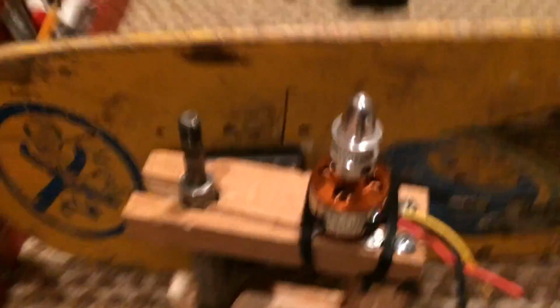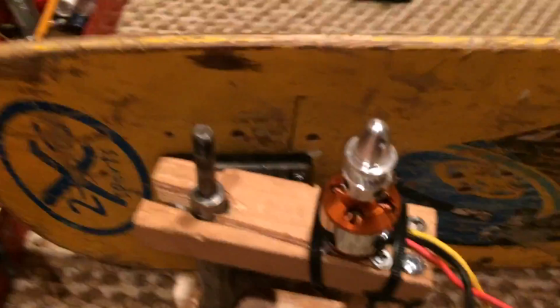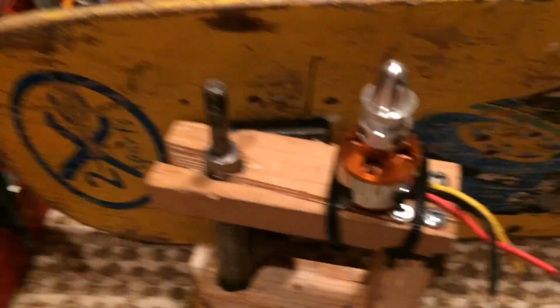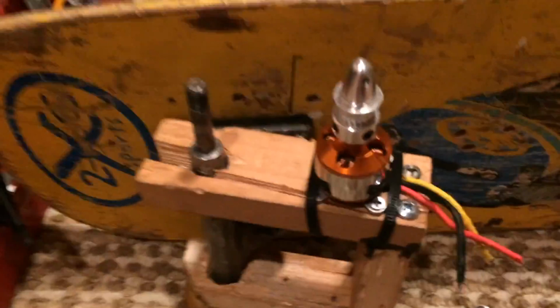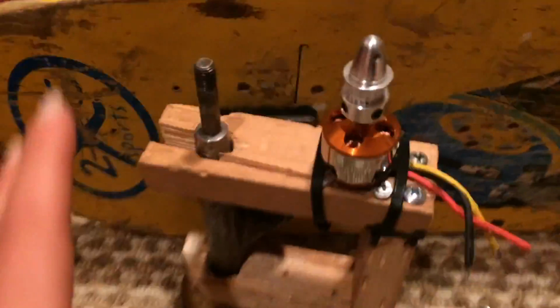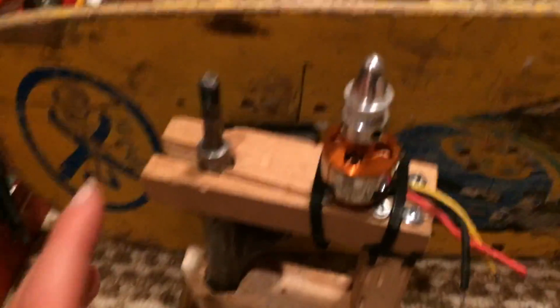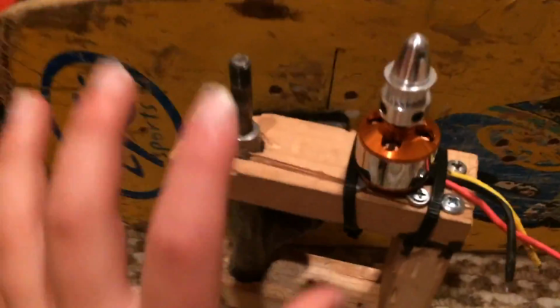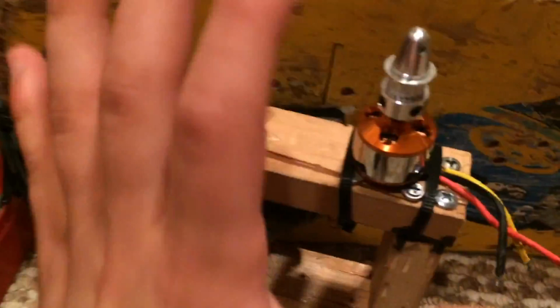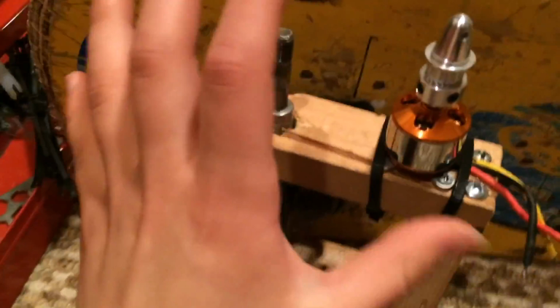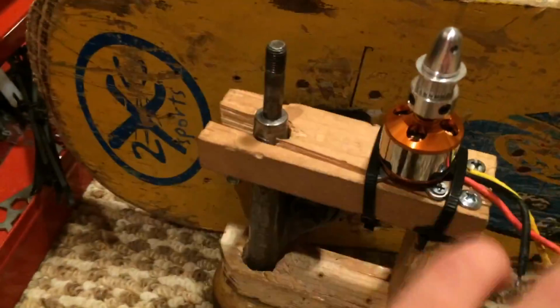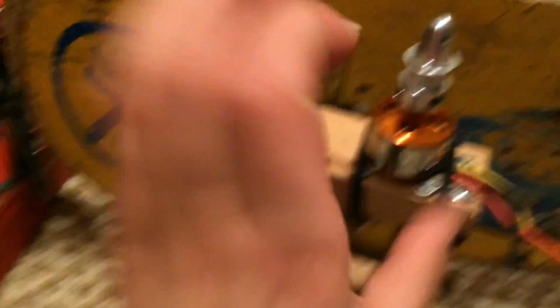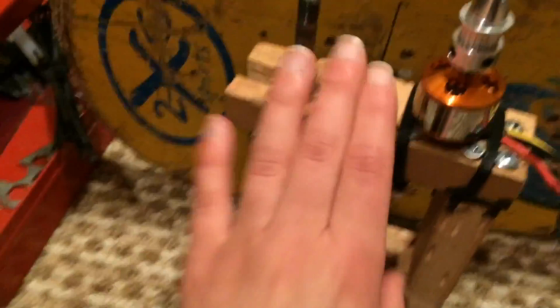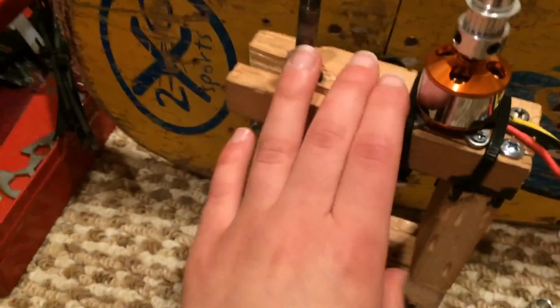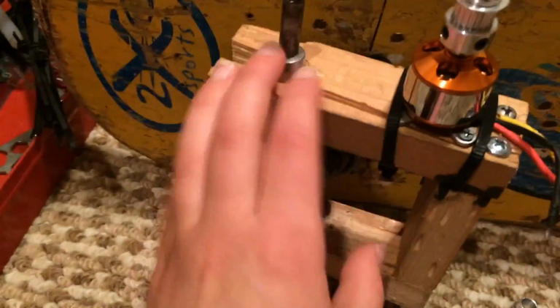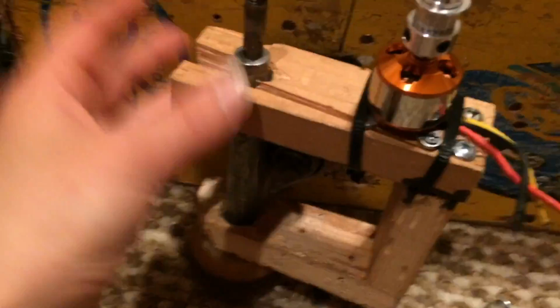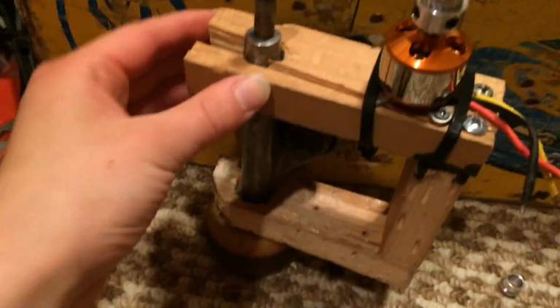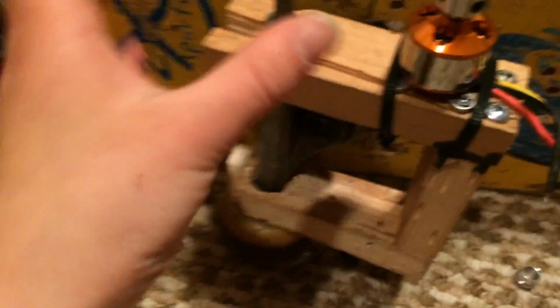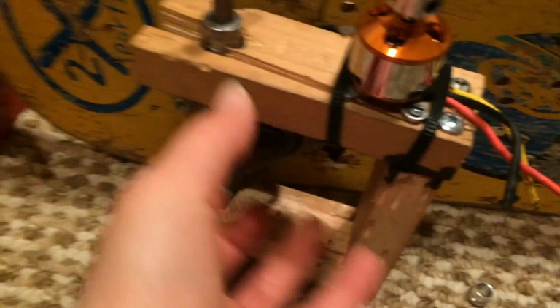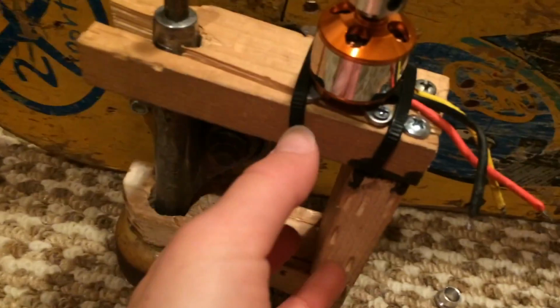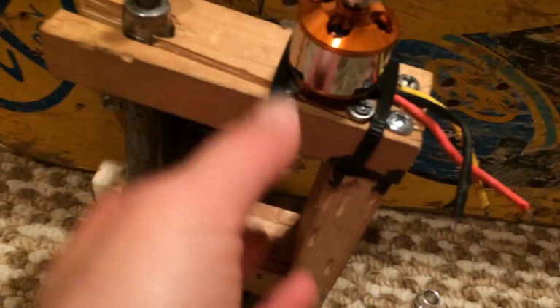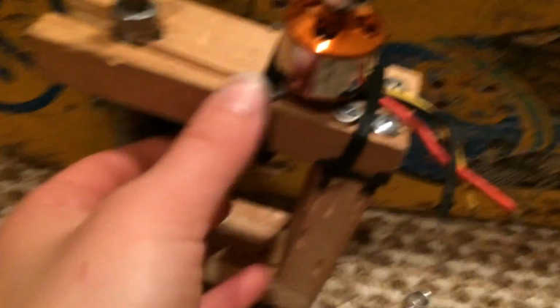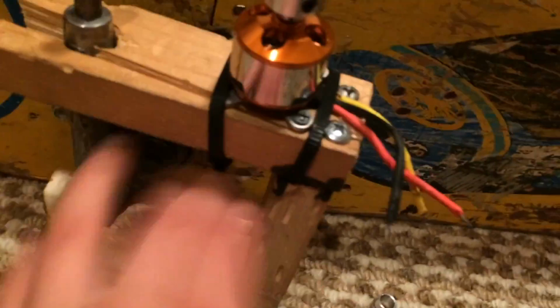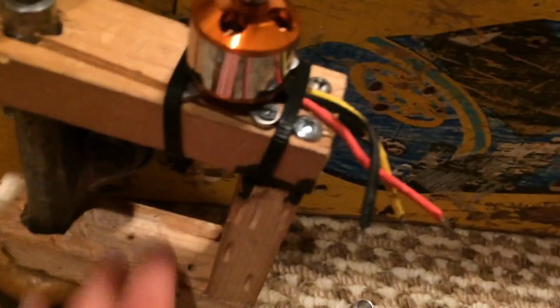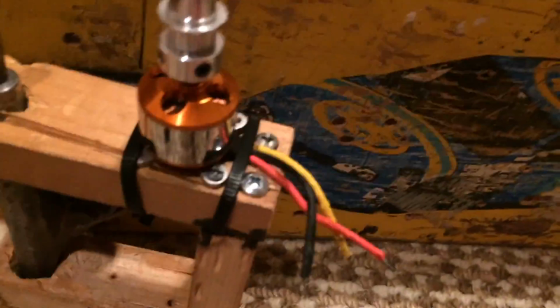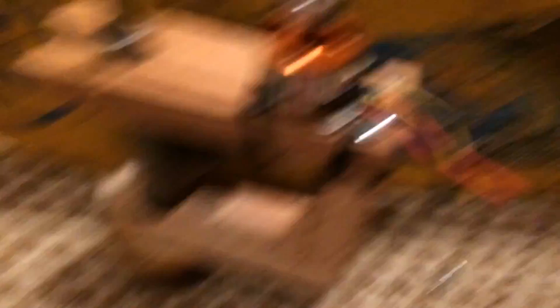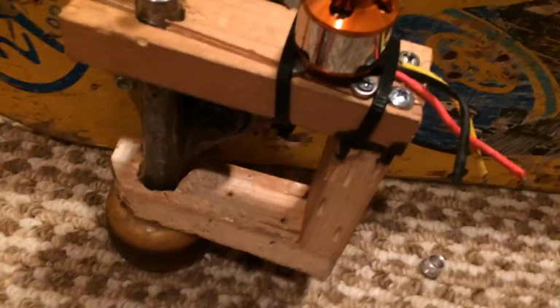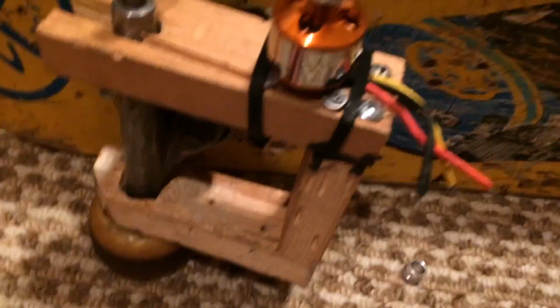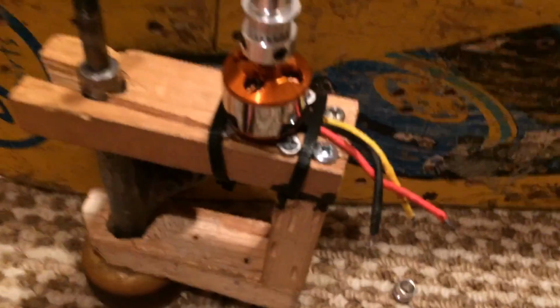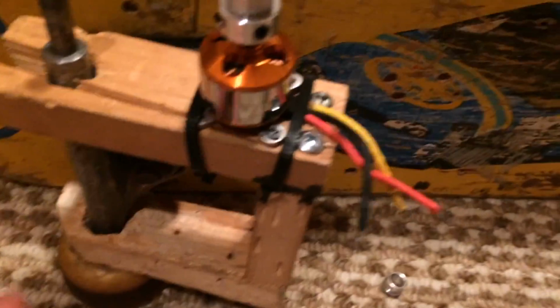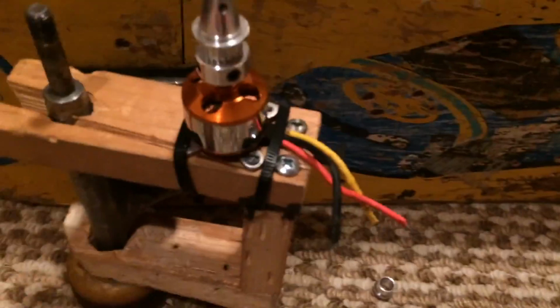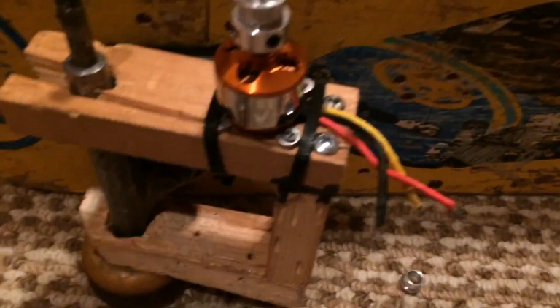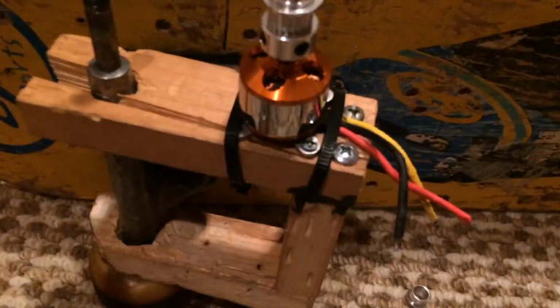This will be the first video of making the electric skateboard. If you guys want me to show you how I made the motor mount and everything, I can make that video, but I'll just introduce the idea.